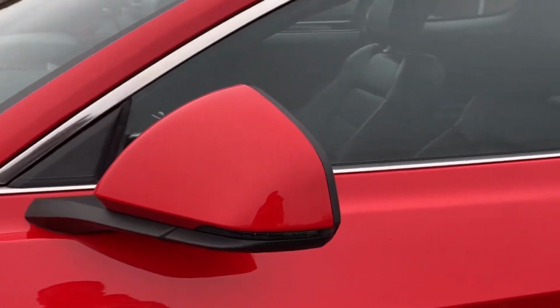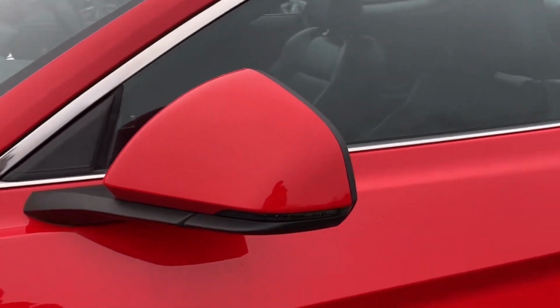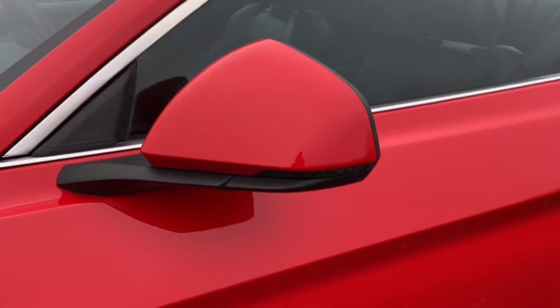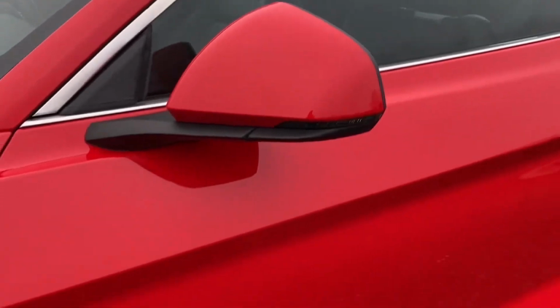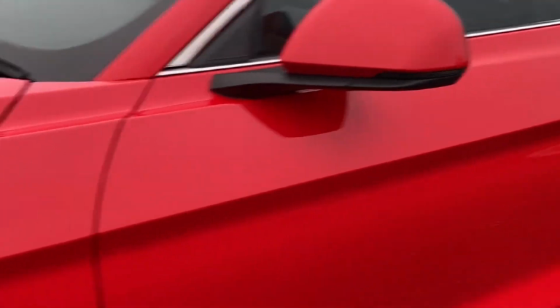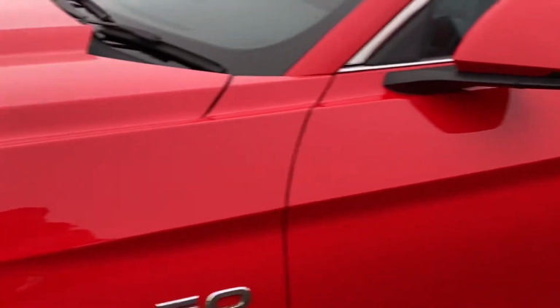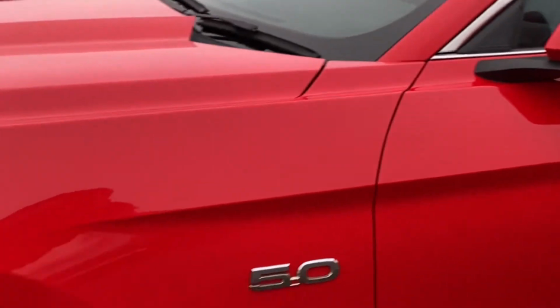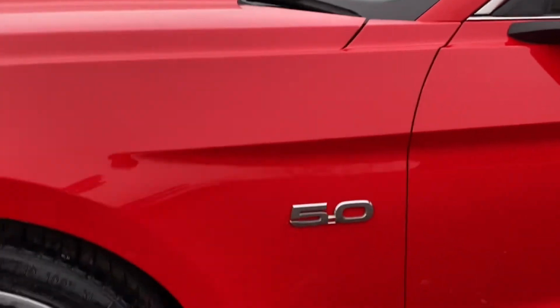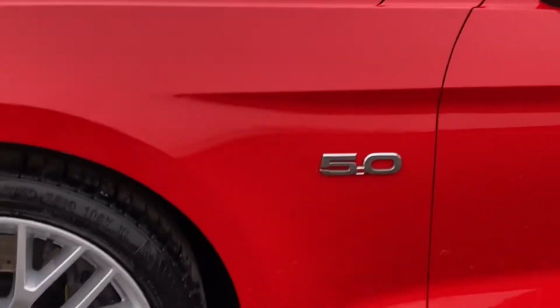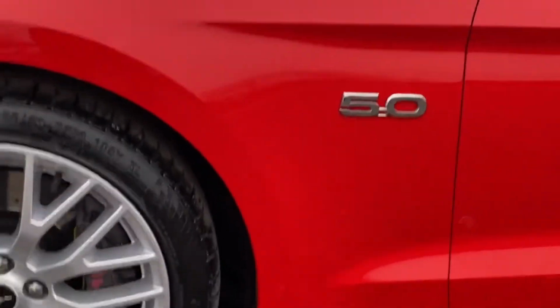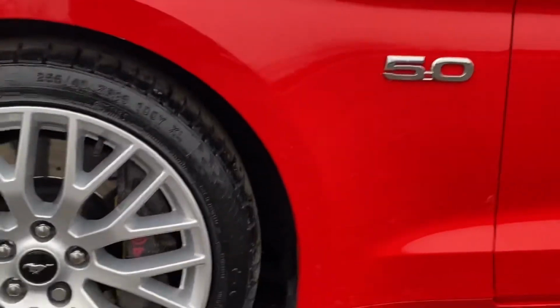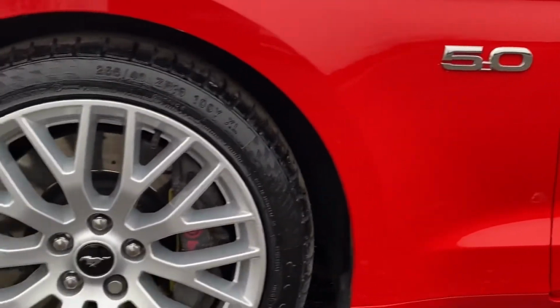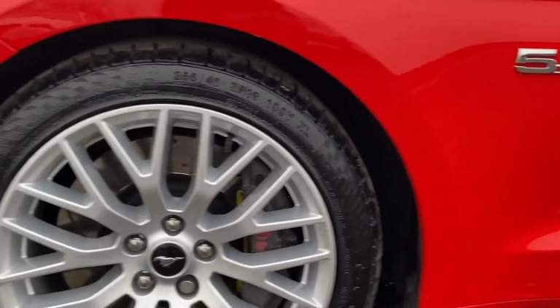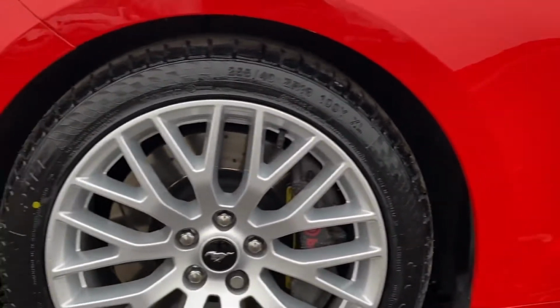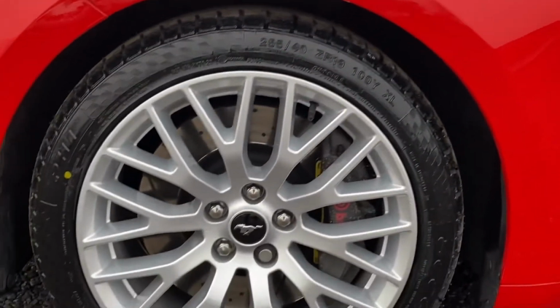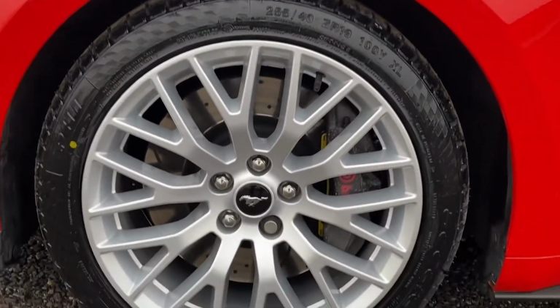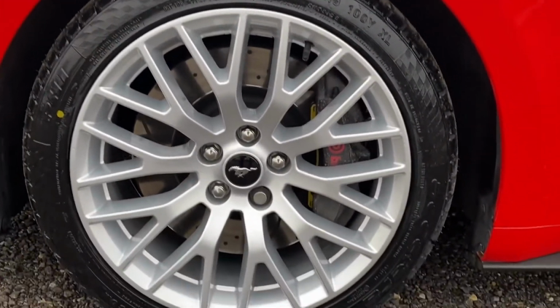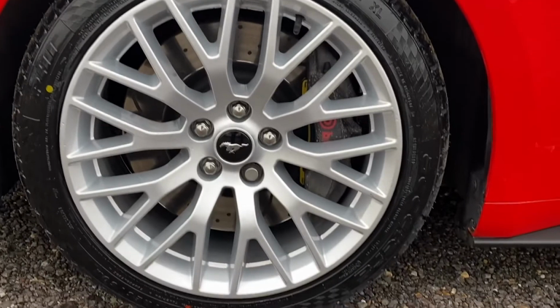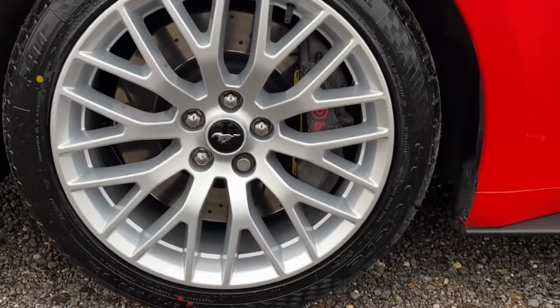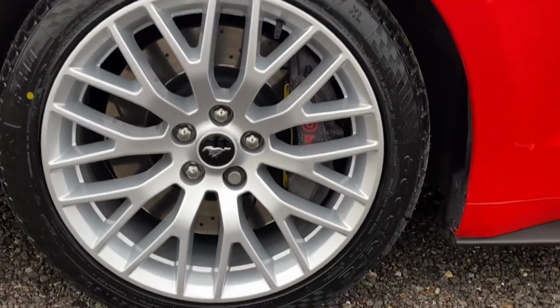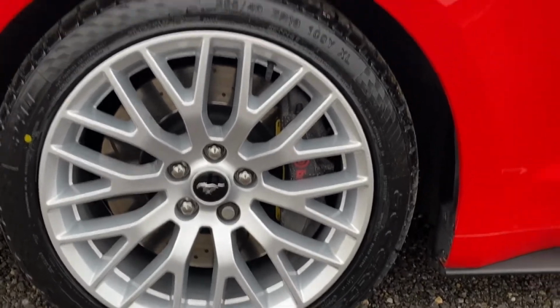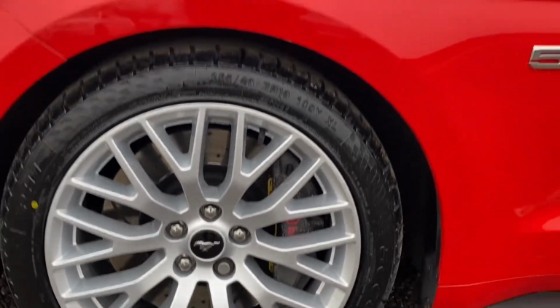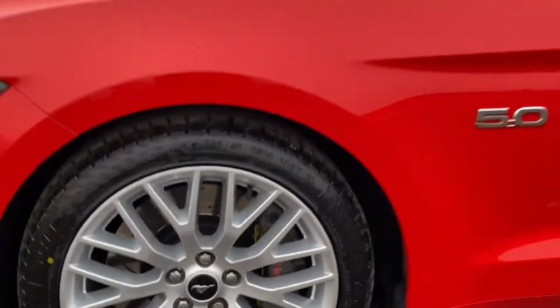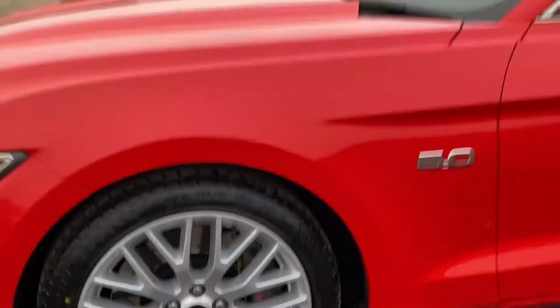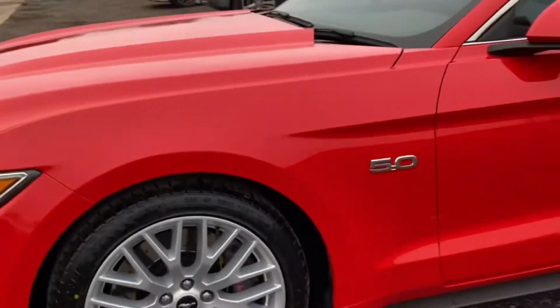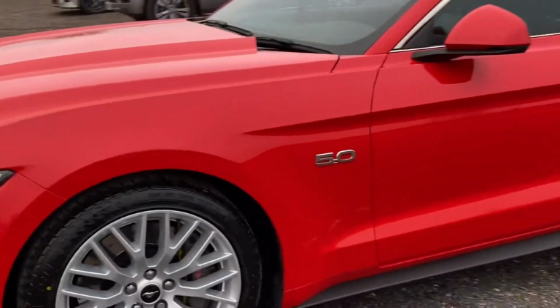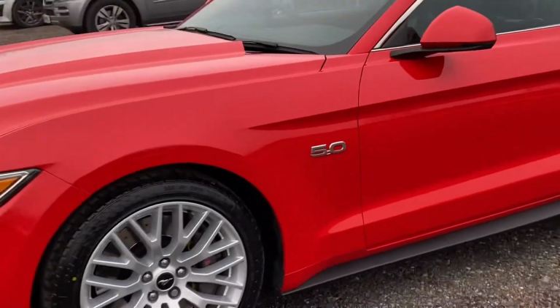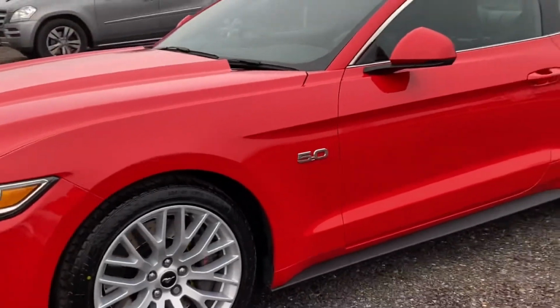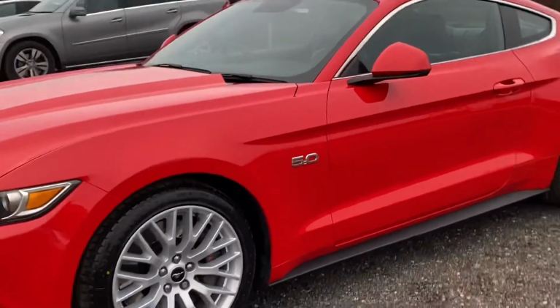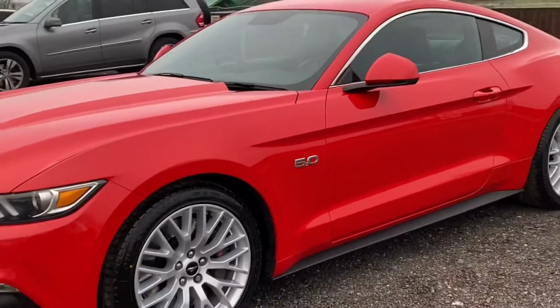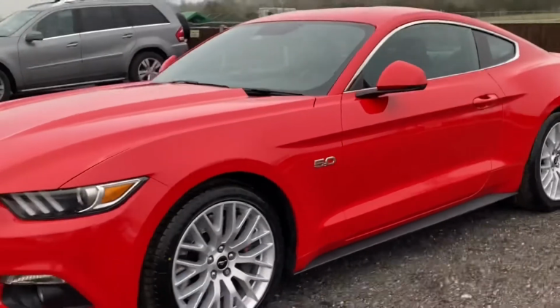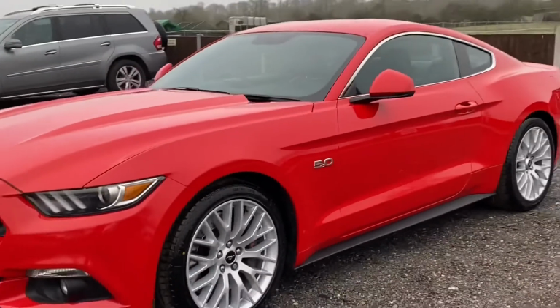No marks on the wing mirror, and looking at the nearside front wheel — as you would expect, totally unmarked. I think you'll agree it's a very, very well-presented Ford Mustang. Looks beautiful.